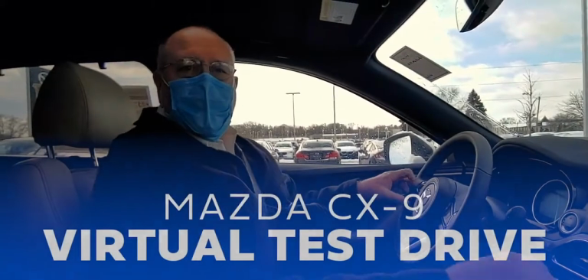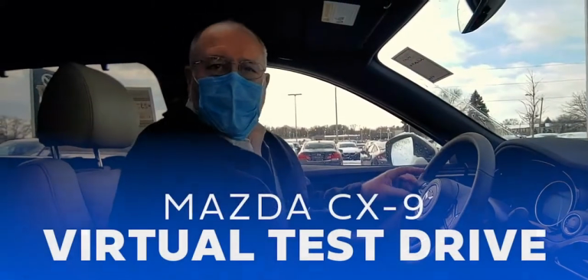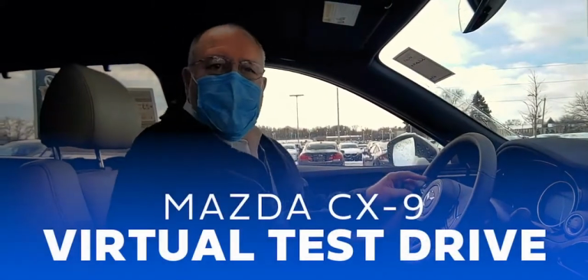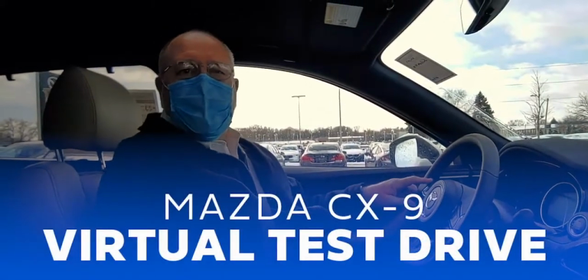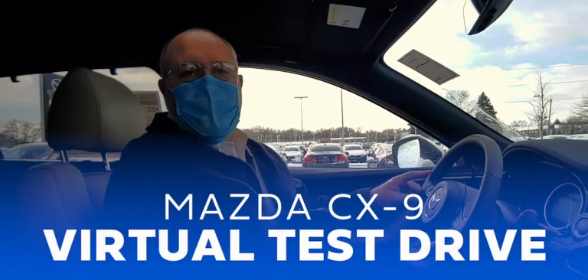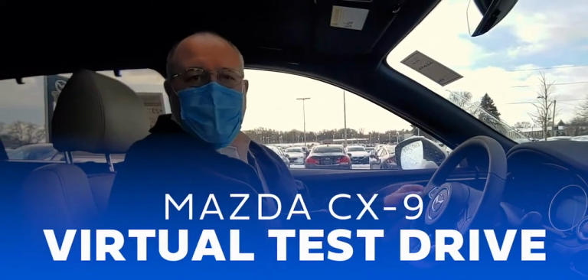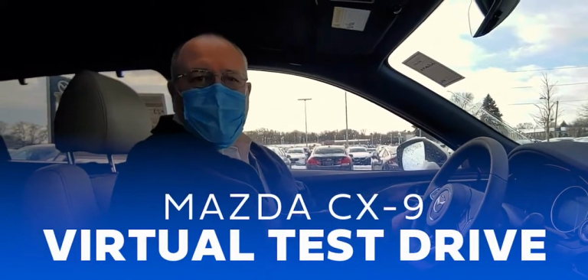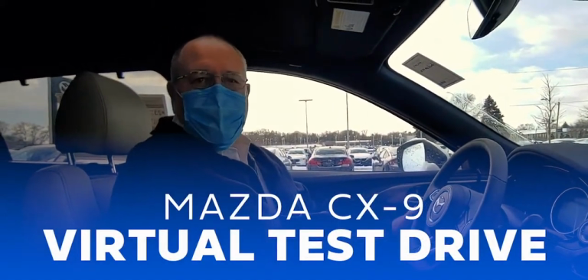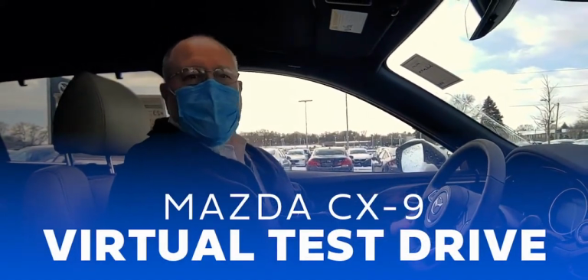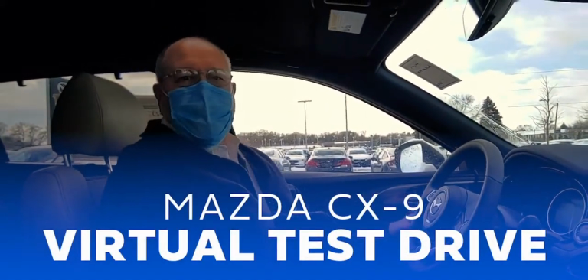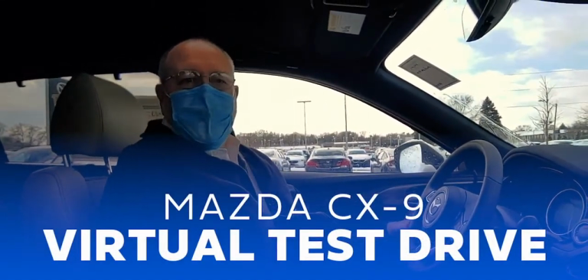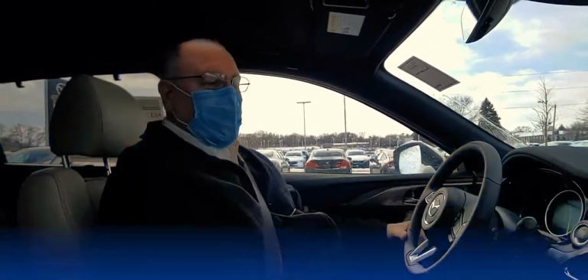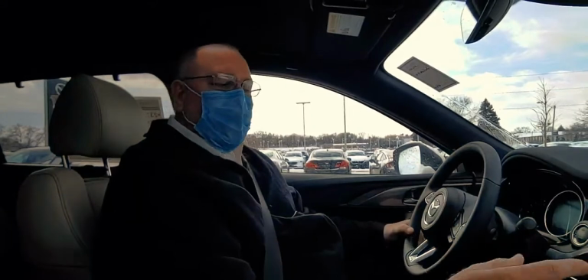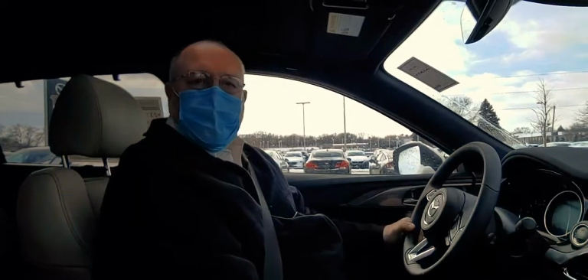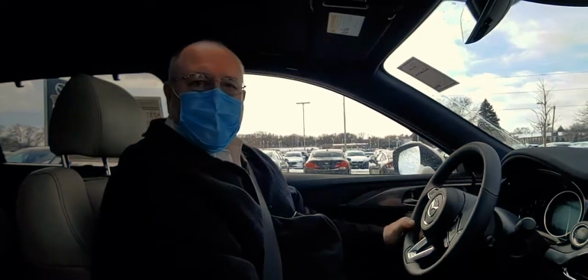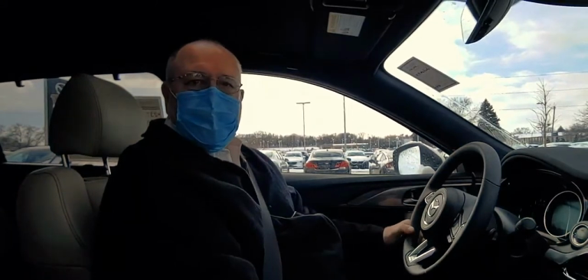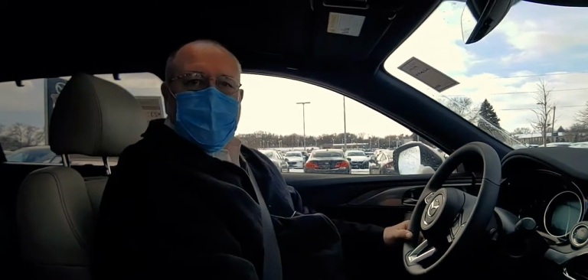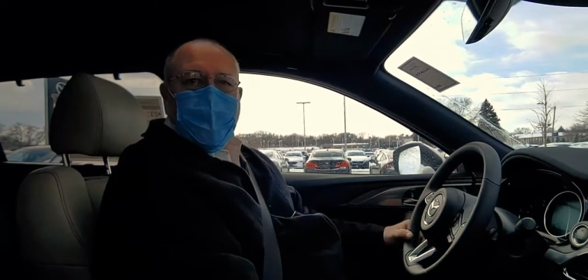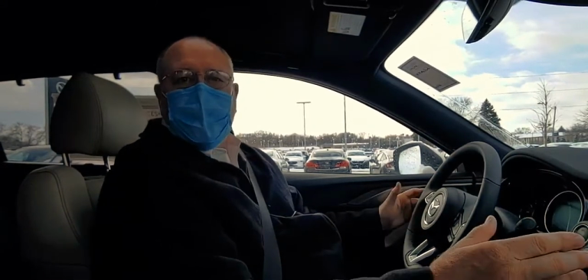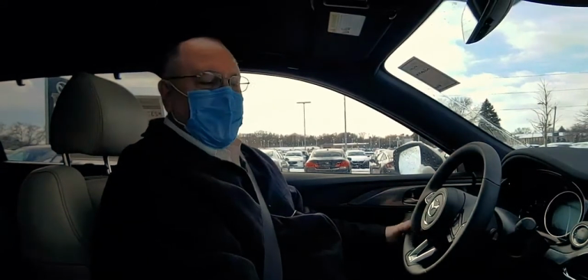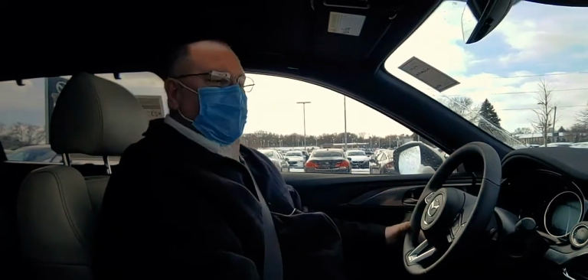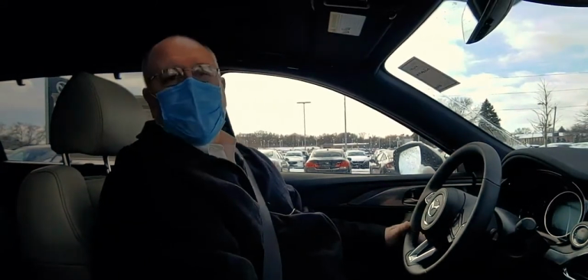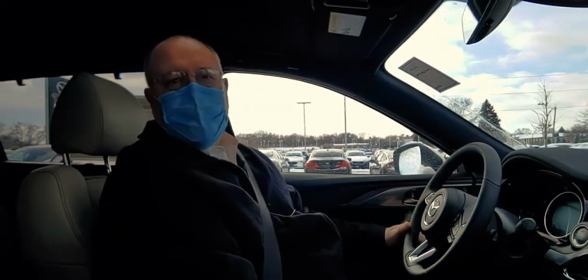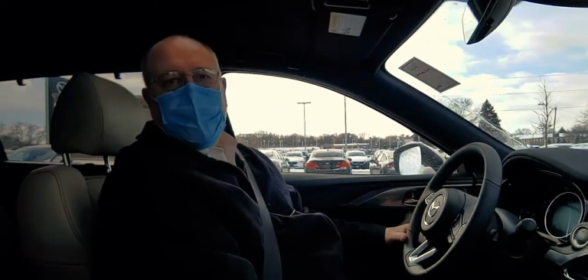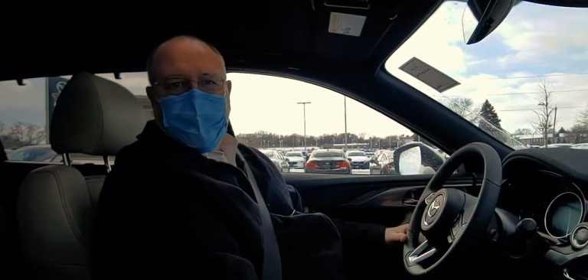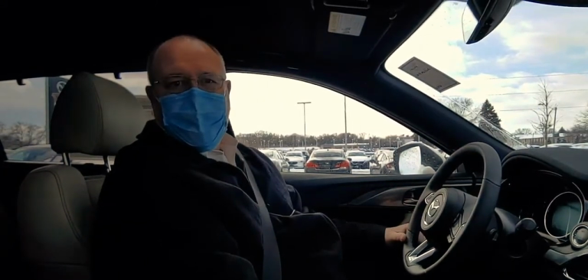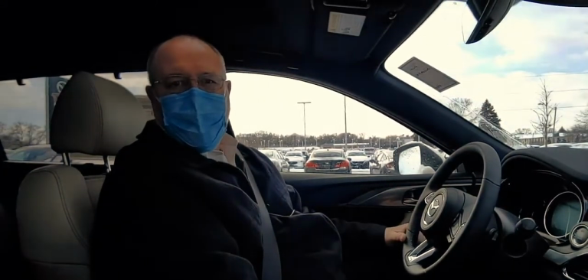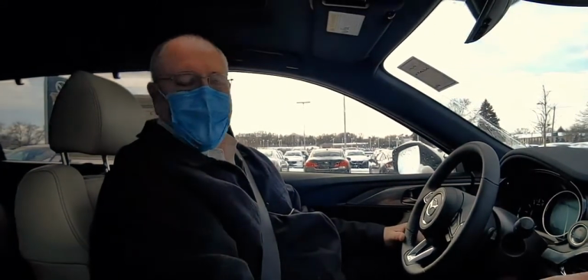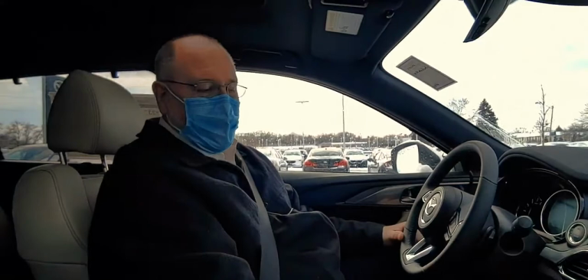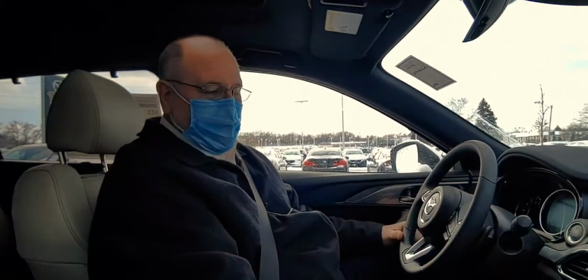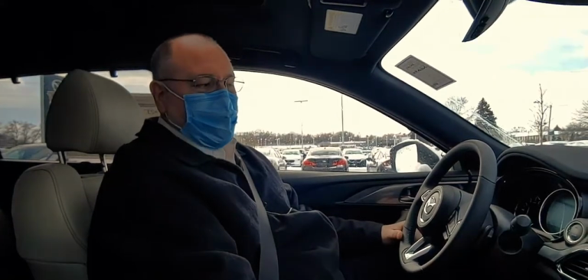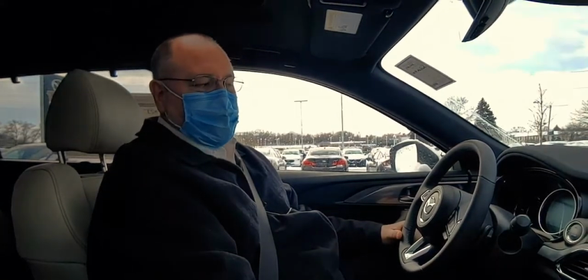Hello everyone, I'm Jeff Meadows, the general manager of Rust Aero Madison Mazda. Hey, we're going to do a virtual test drive today, and ironically we've chosen a bad weather day to do it, and for the following reasons.